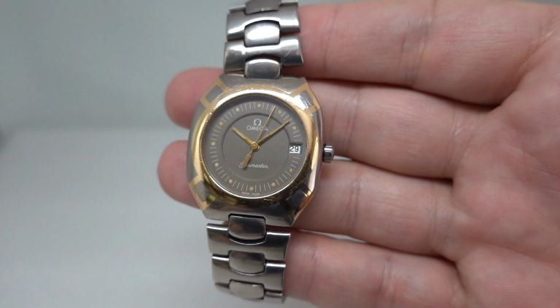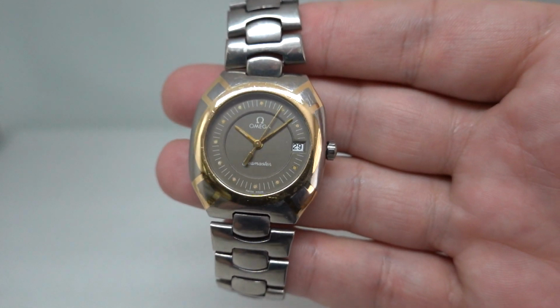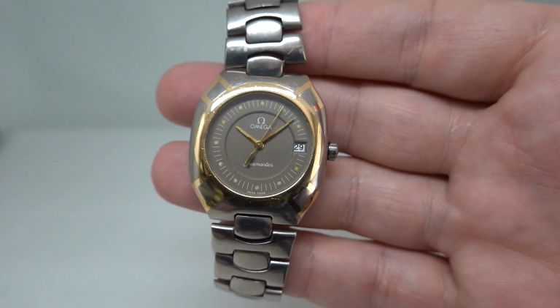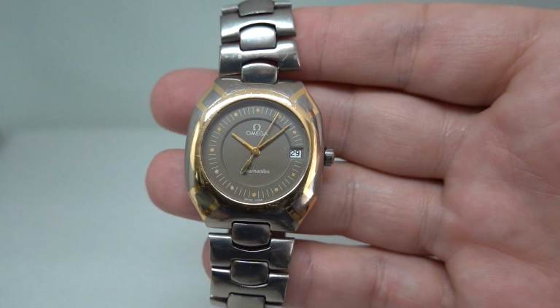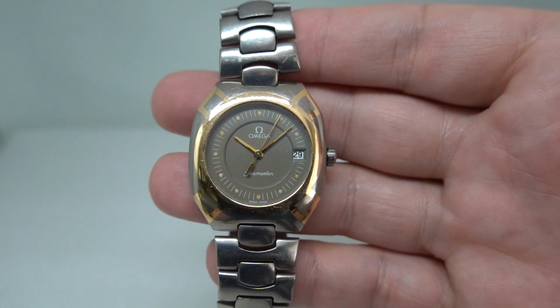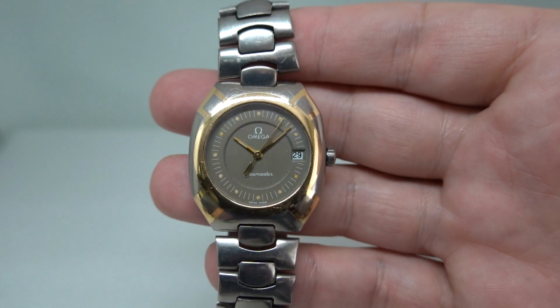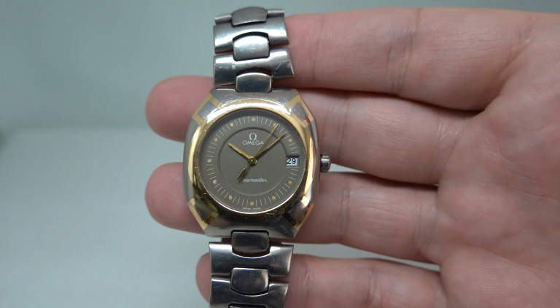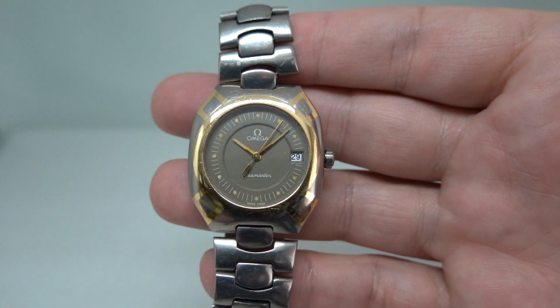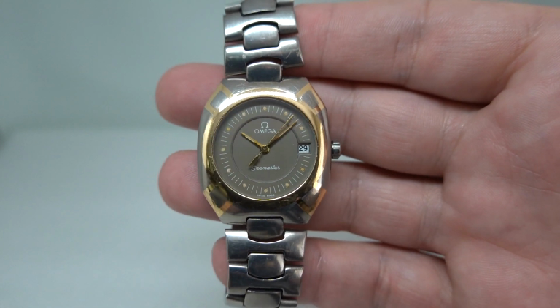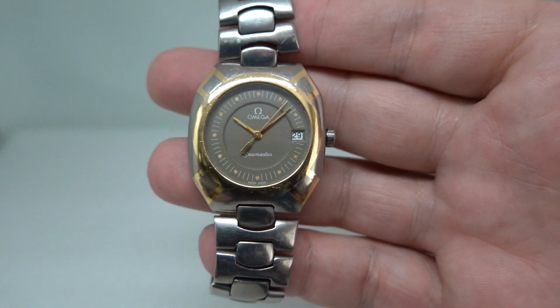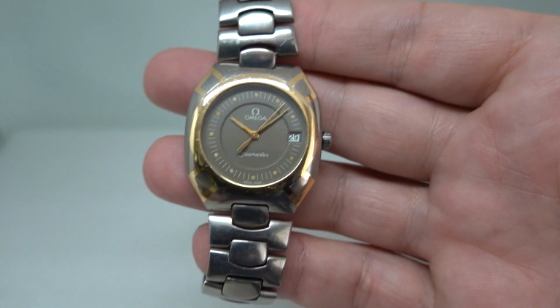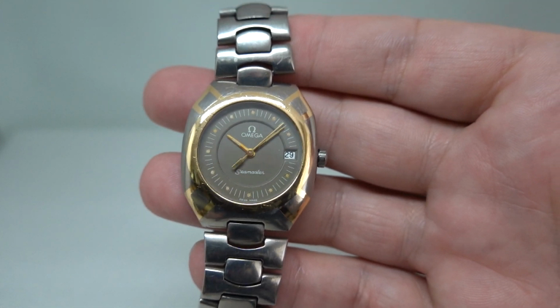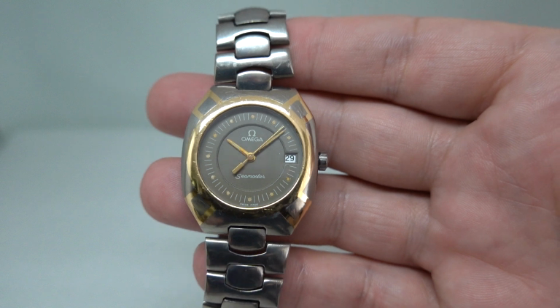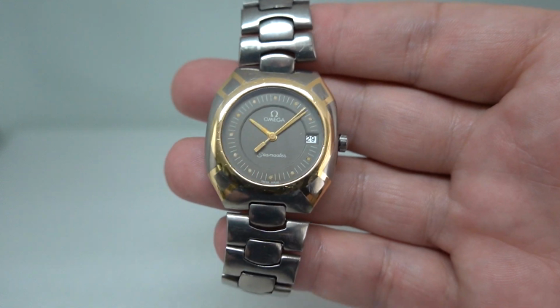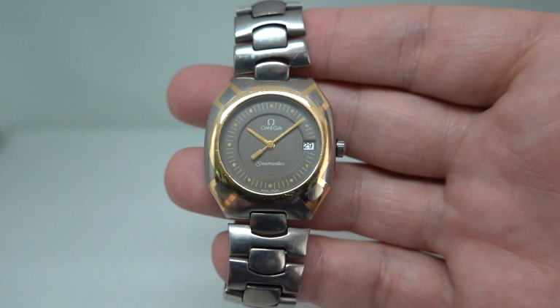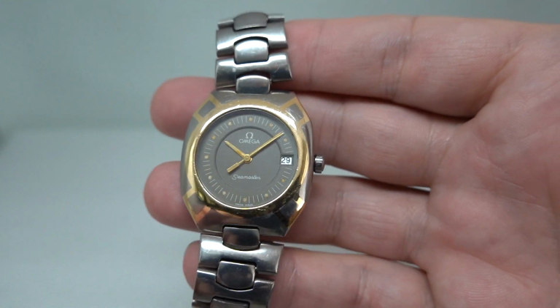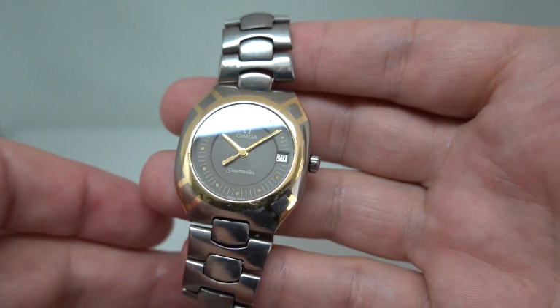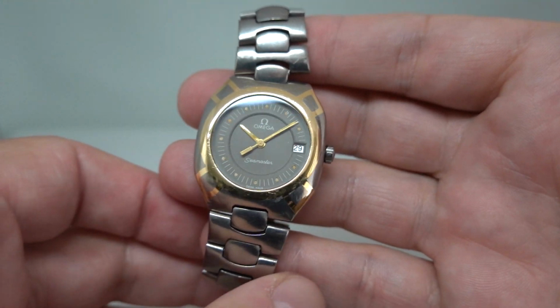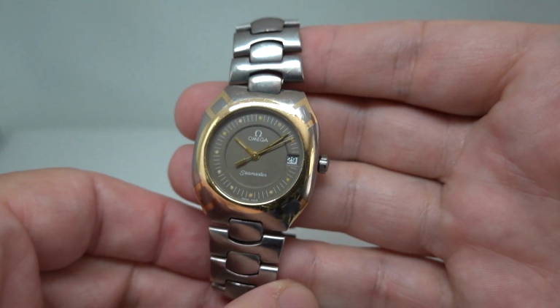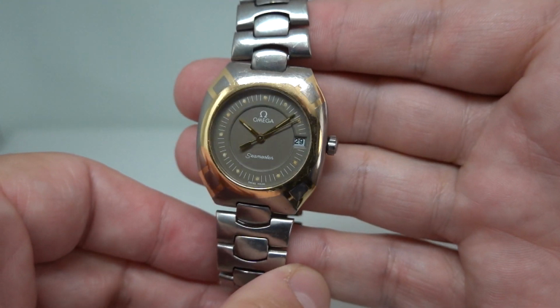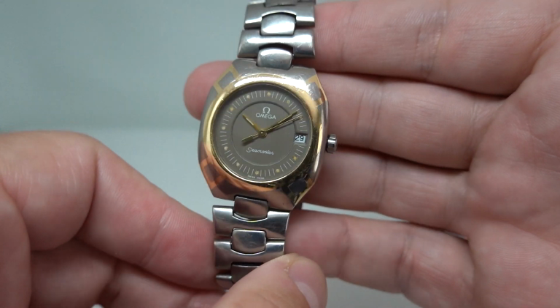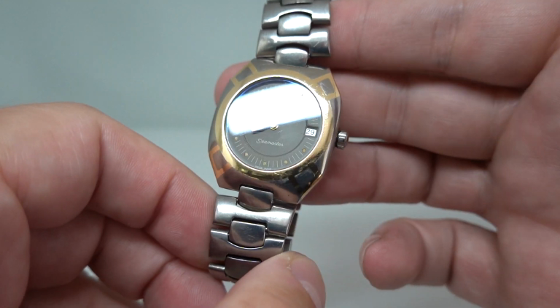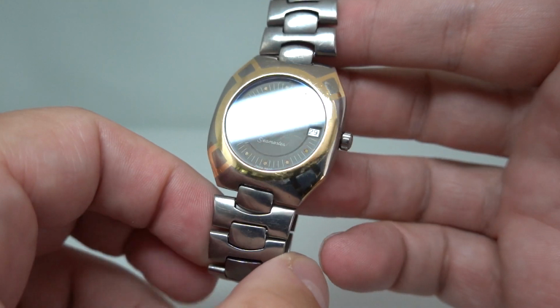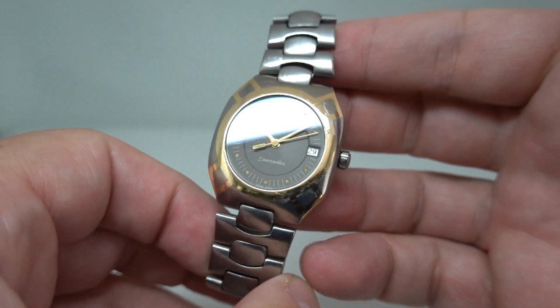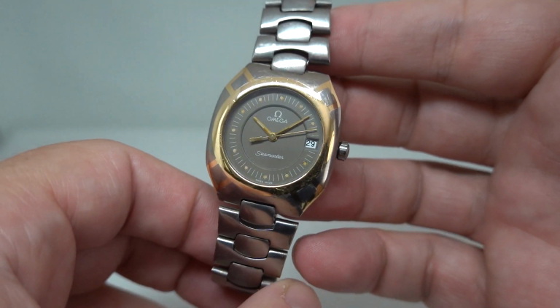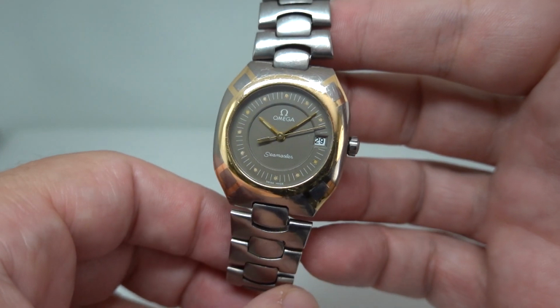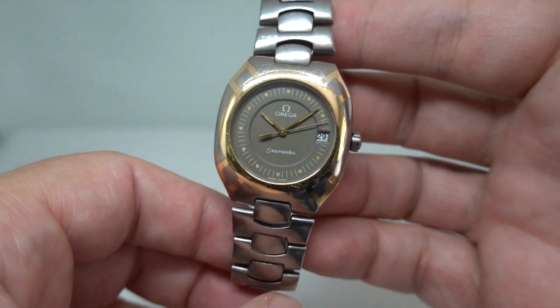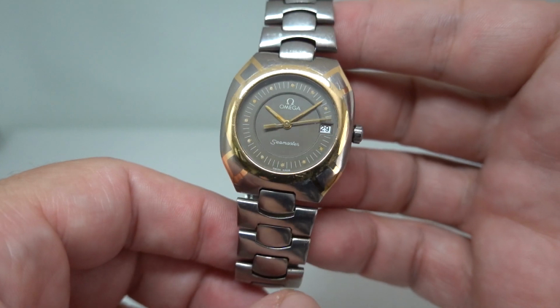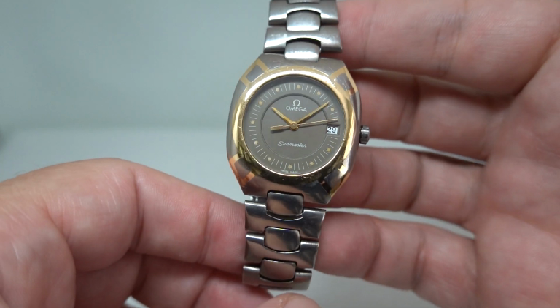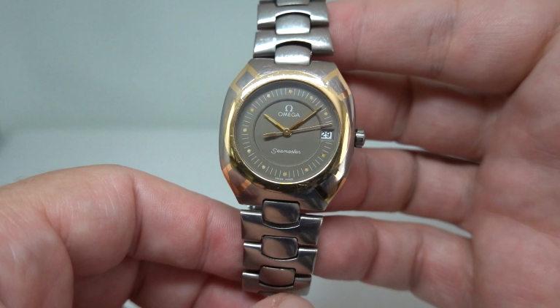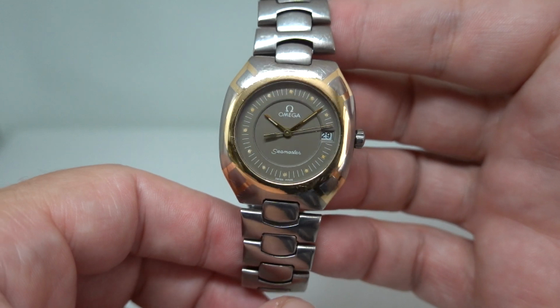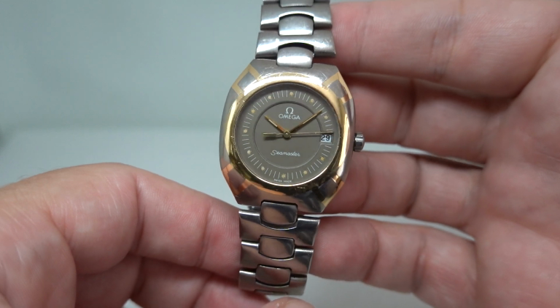Hello watch fans! BirthYearWatches here, and this time for you we have a 1982 Omega Polaris — this is from the launch year.